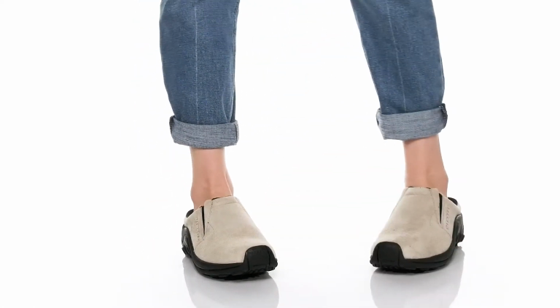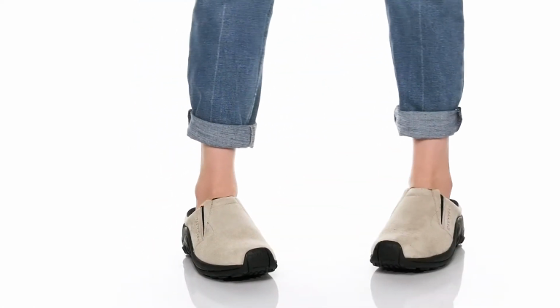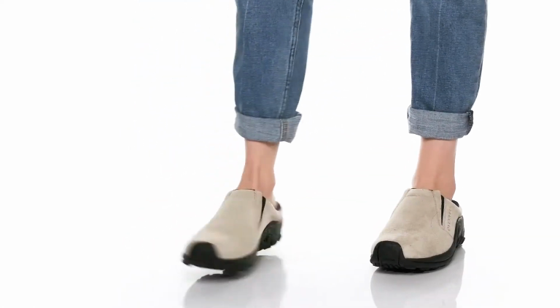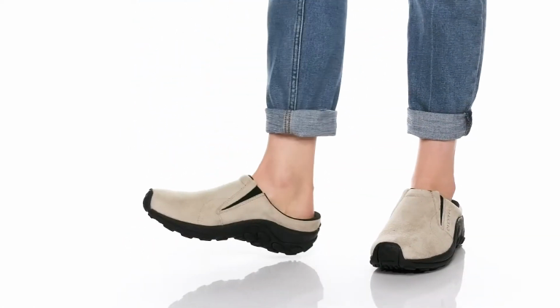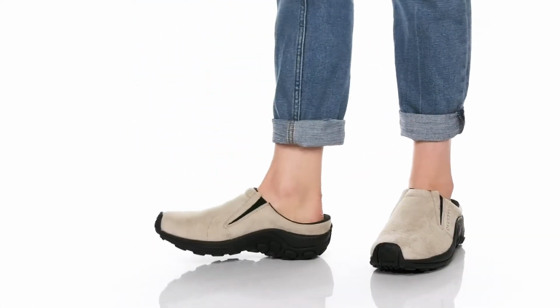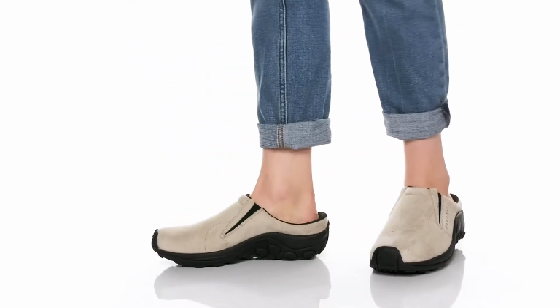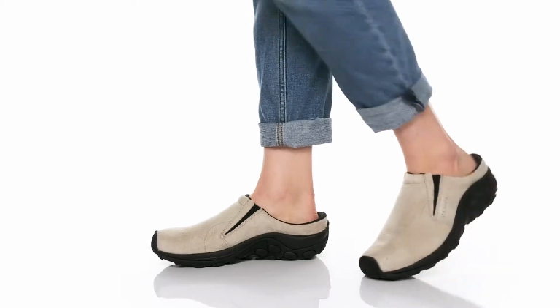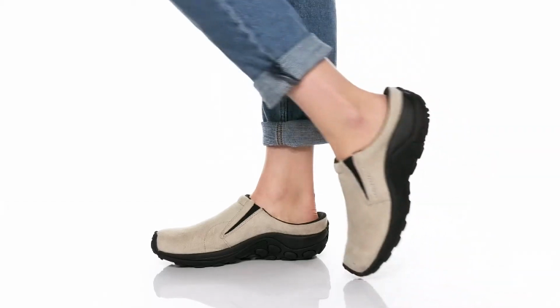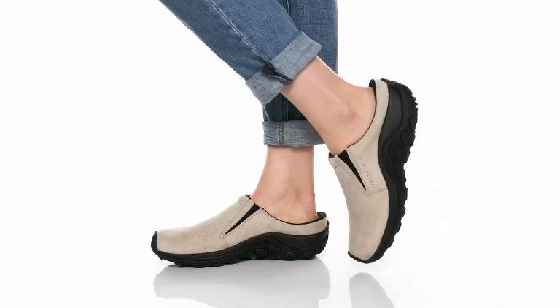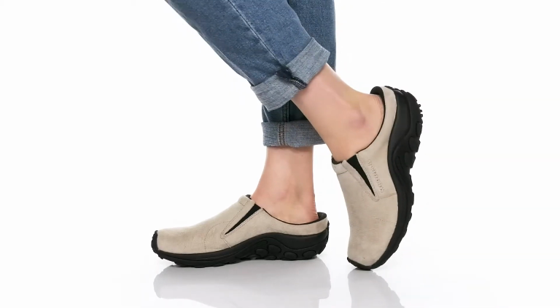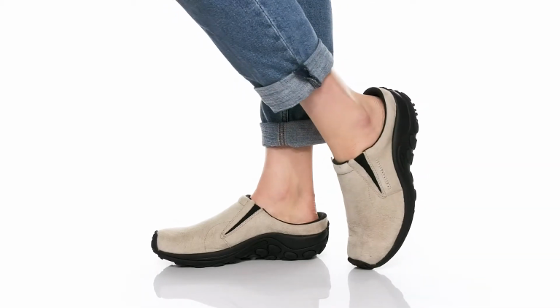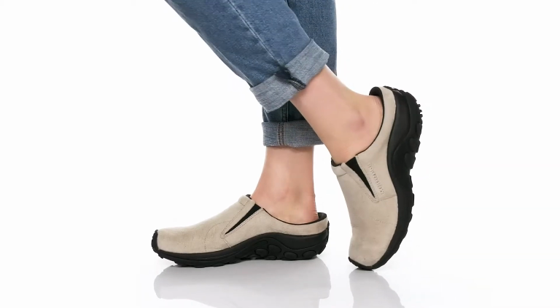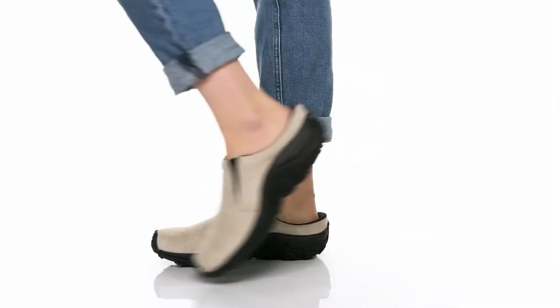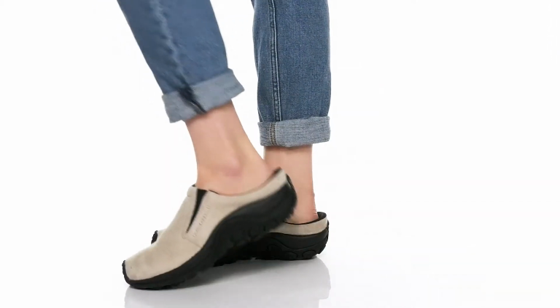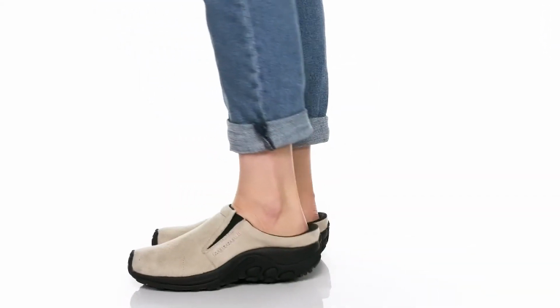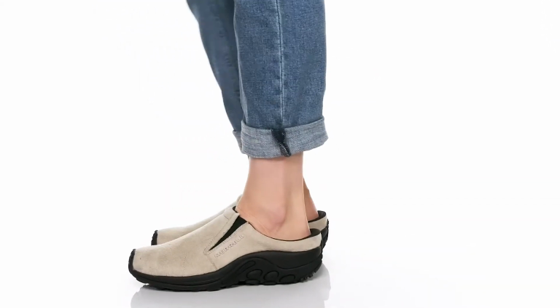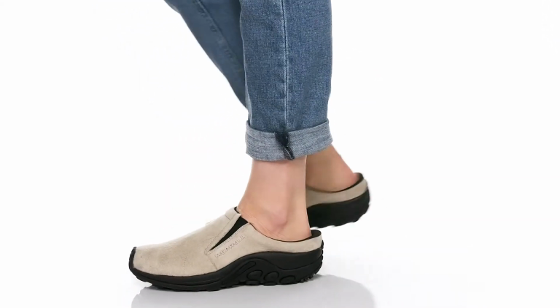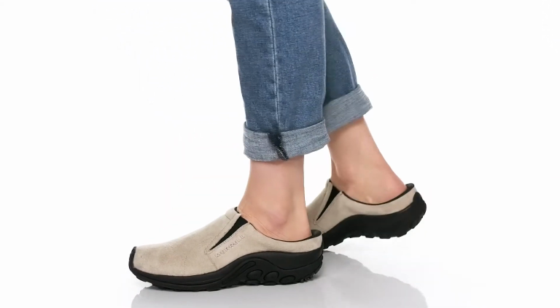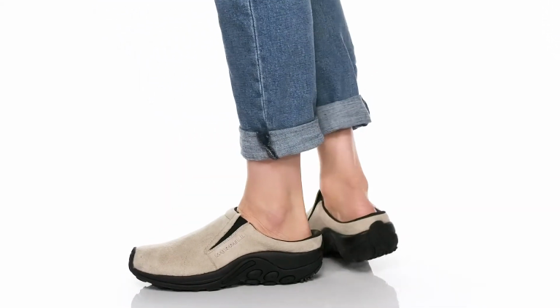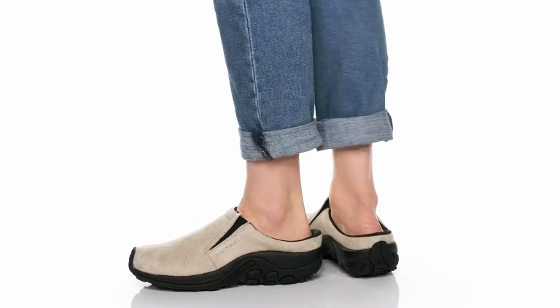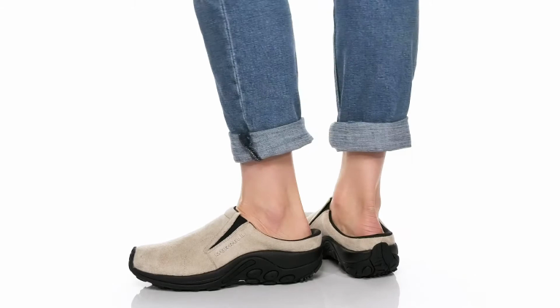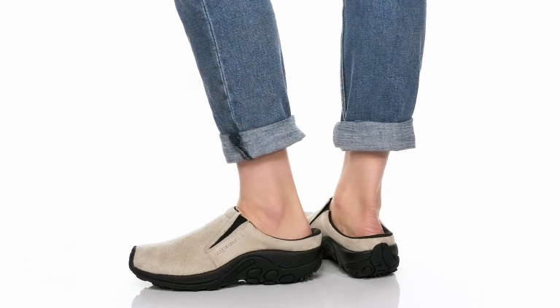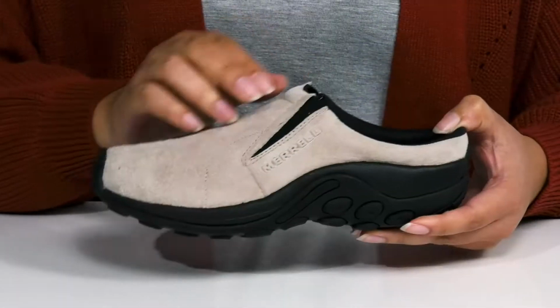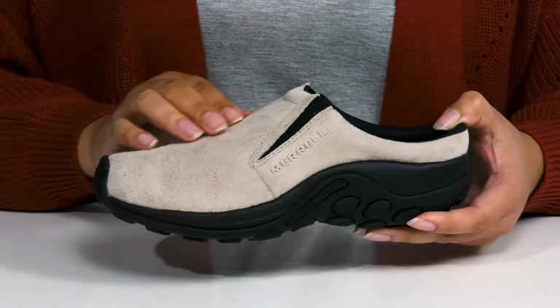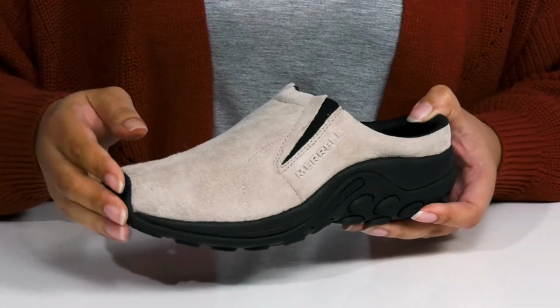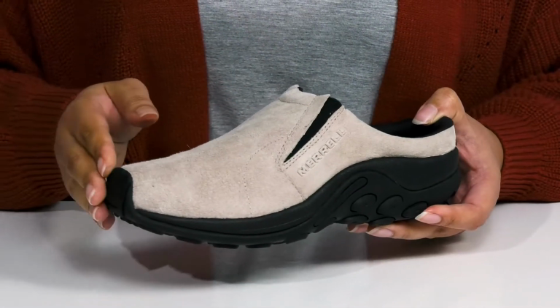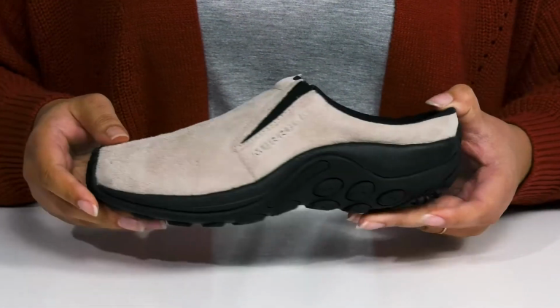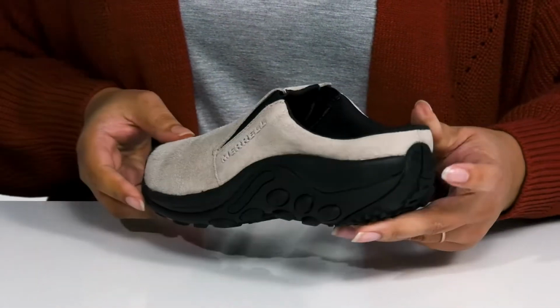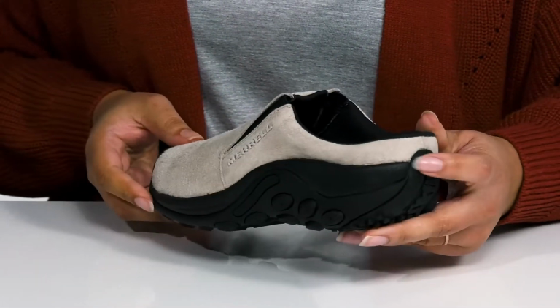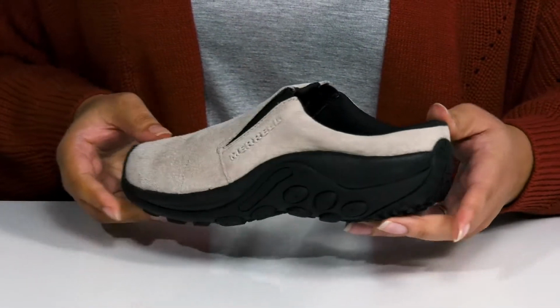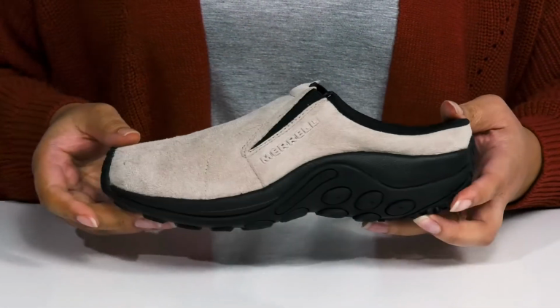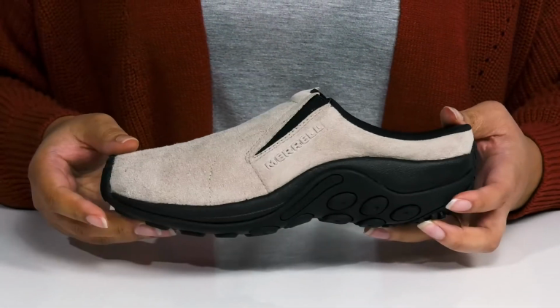The Jungle Slide by Merrell features a leather upper with a wide open collar that has stretch panels on each side of the tongue for easy slip-on, and protective bumpers over the toe and back of the heel for durability.